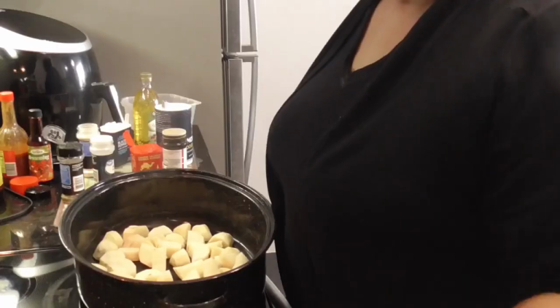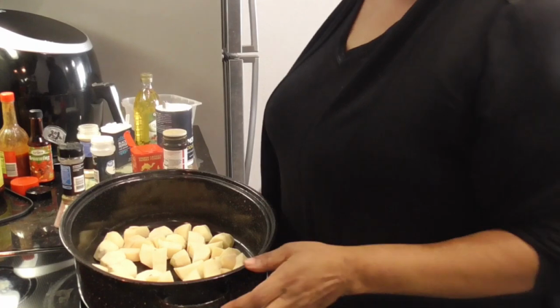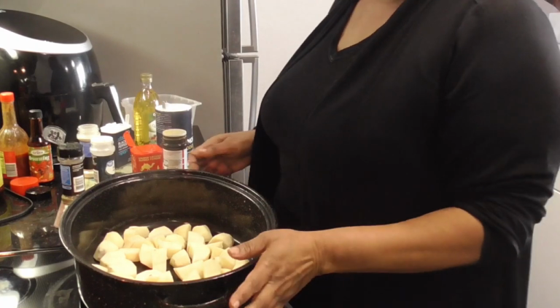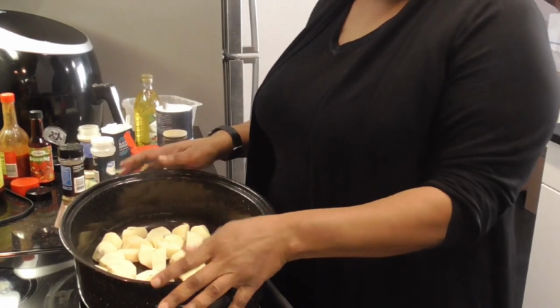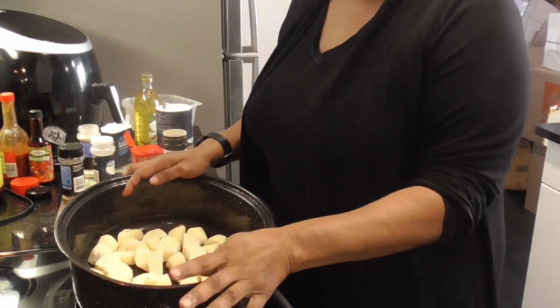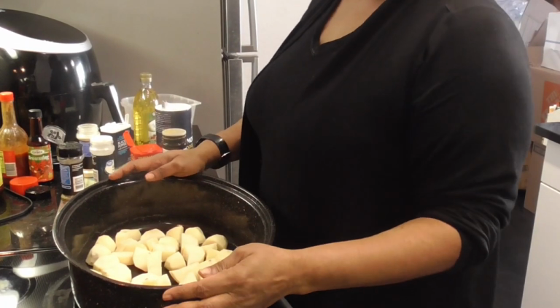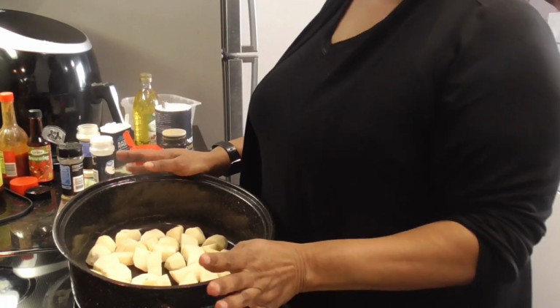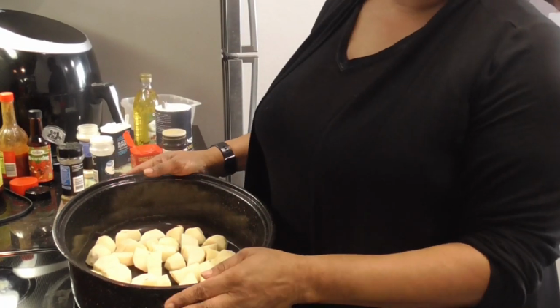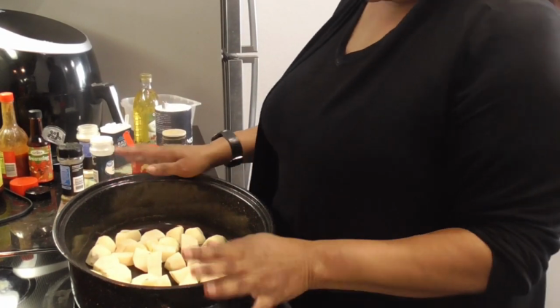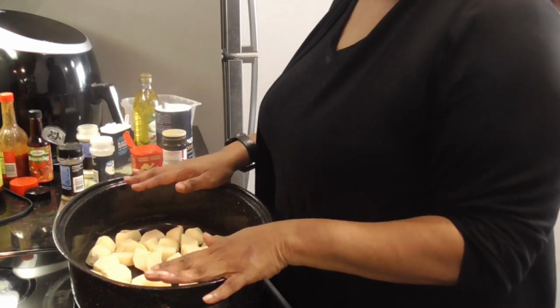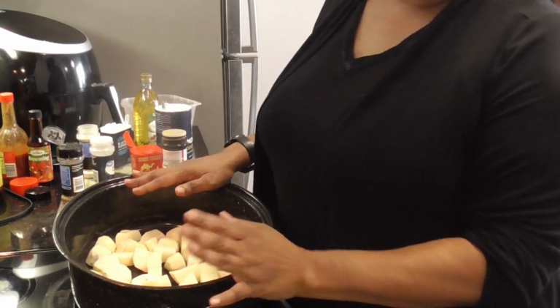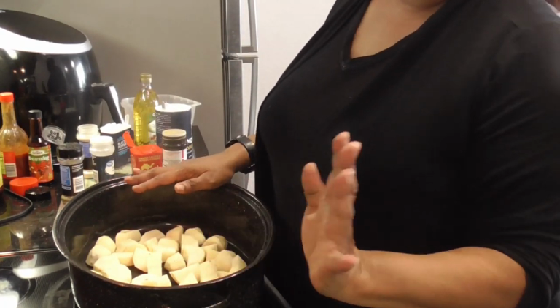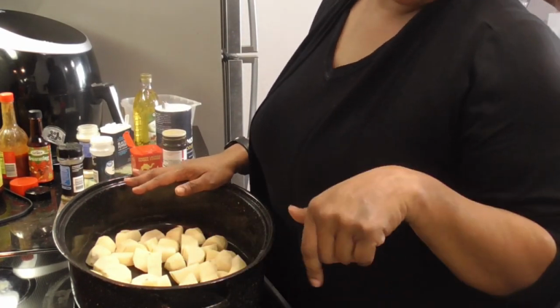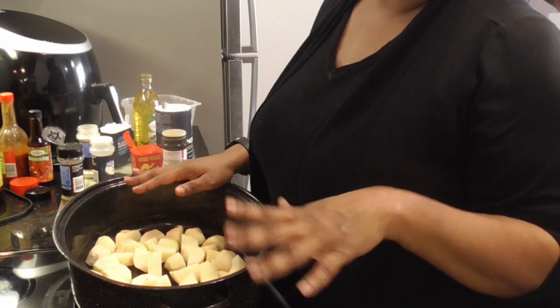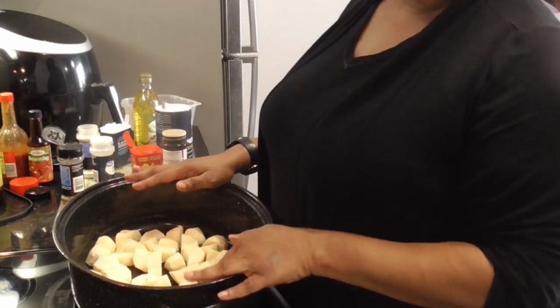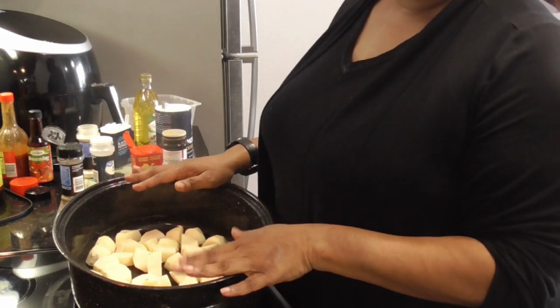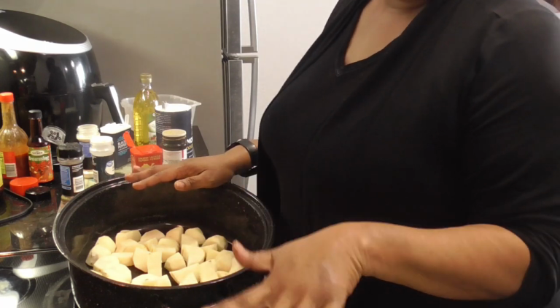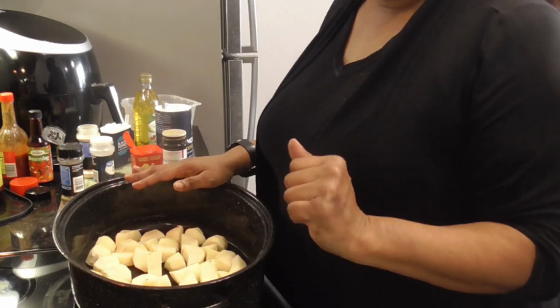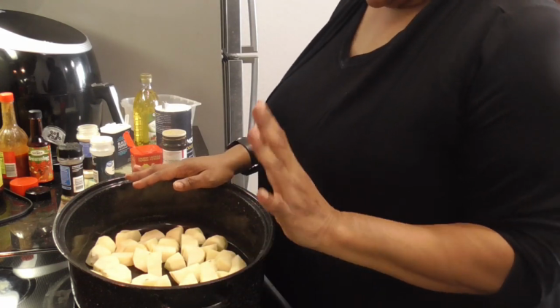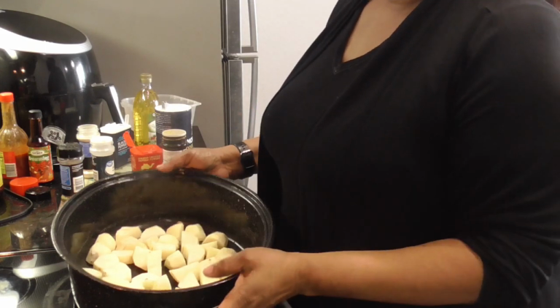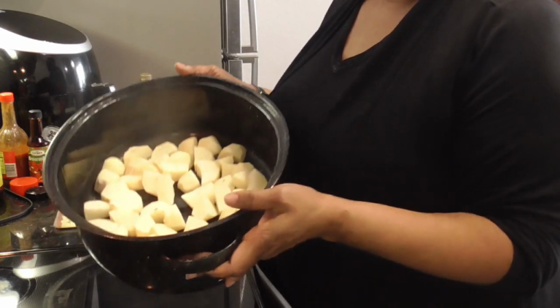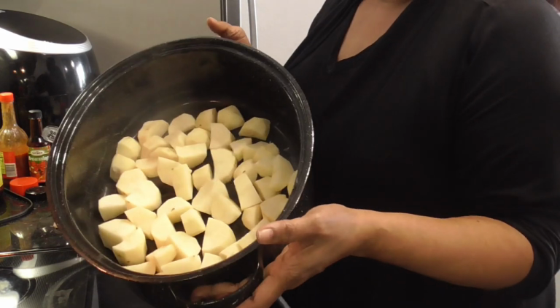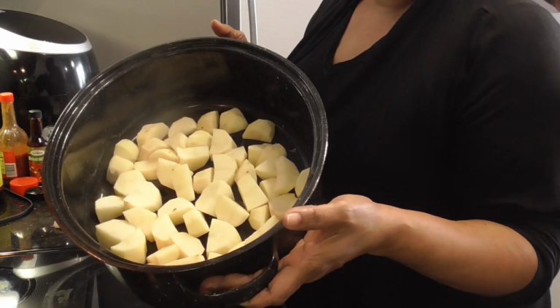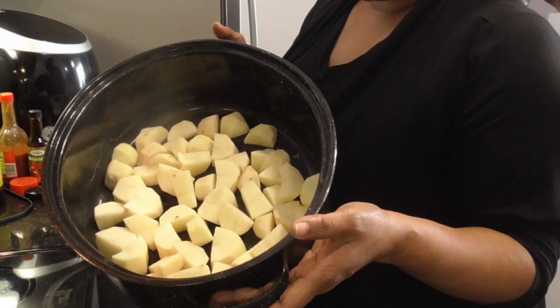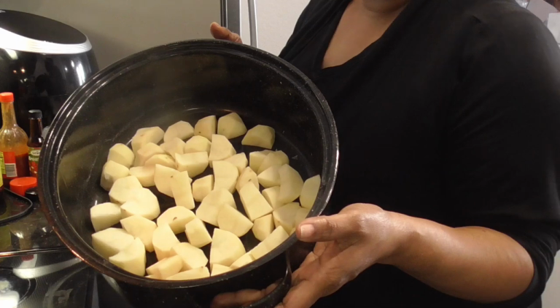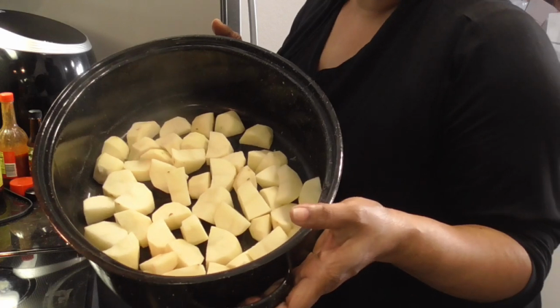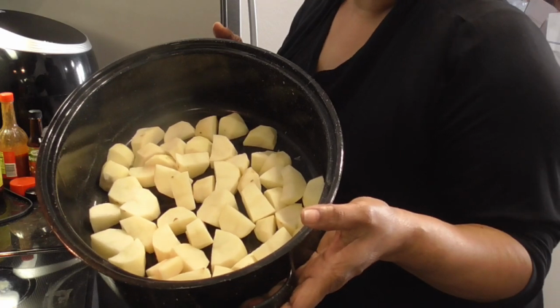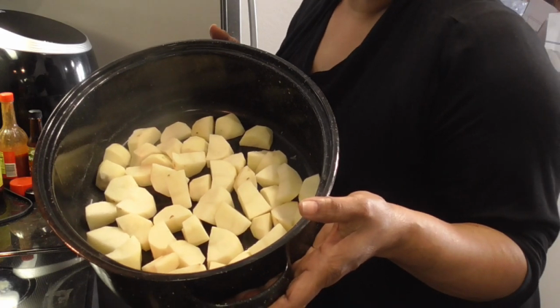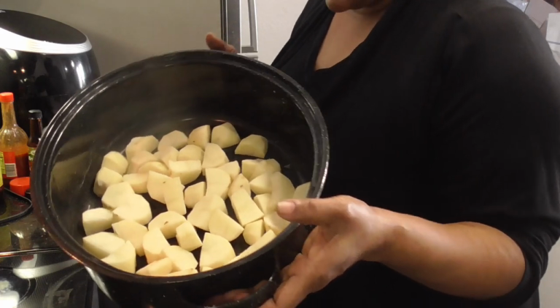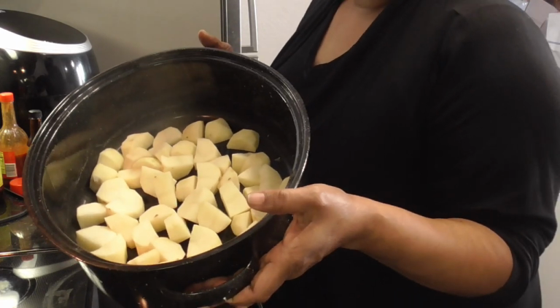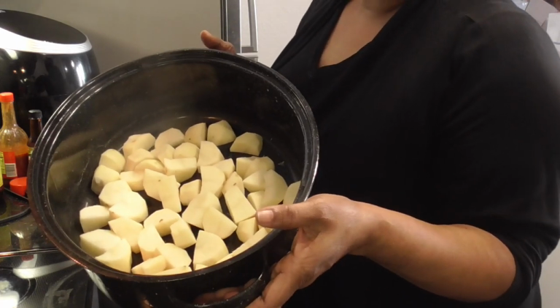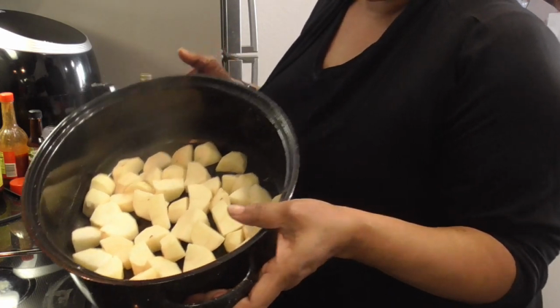Hey Hustas! Y'all ready for Sunday dinner? We're gonna be doing some pork steaks in the oven with some russet potatoes. So let's get started.